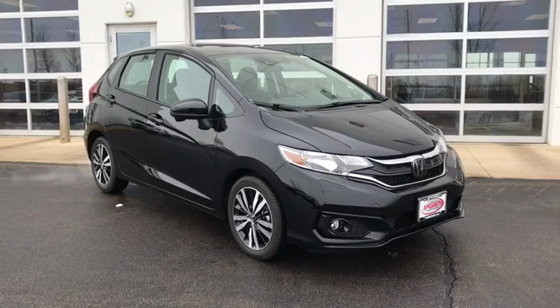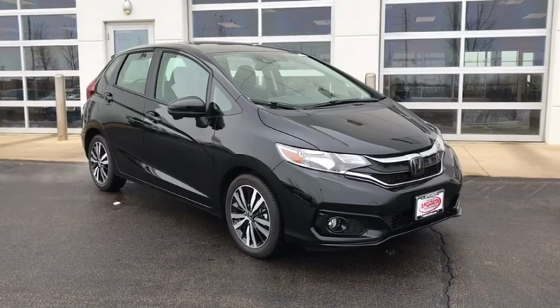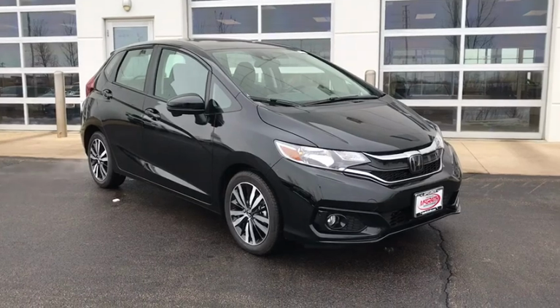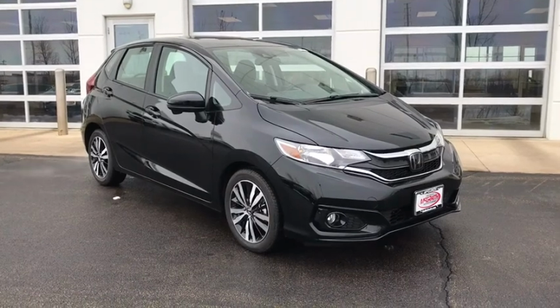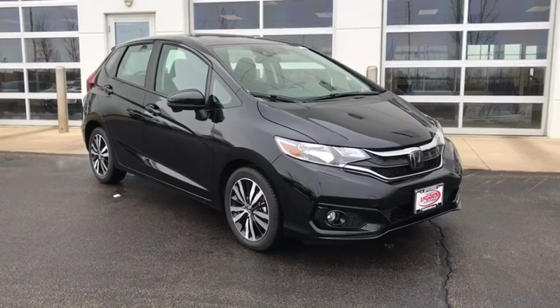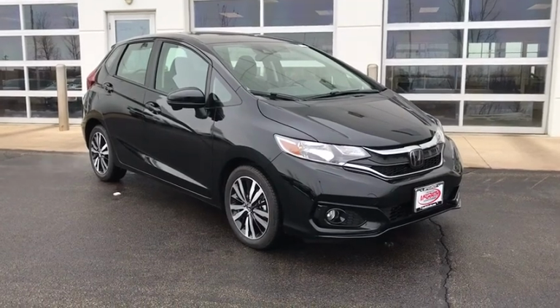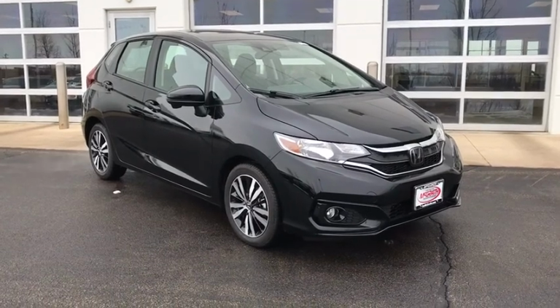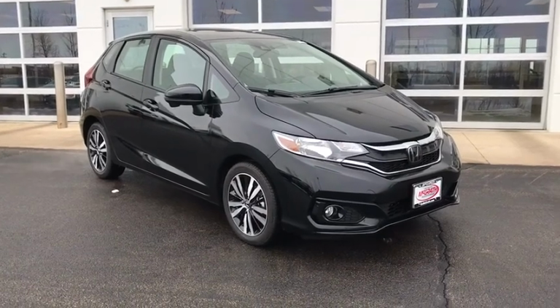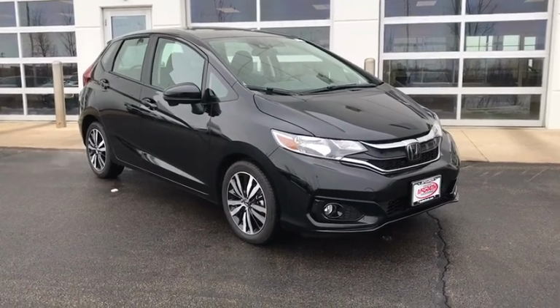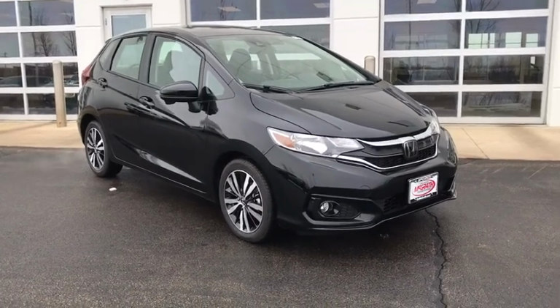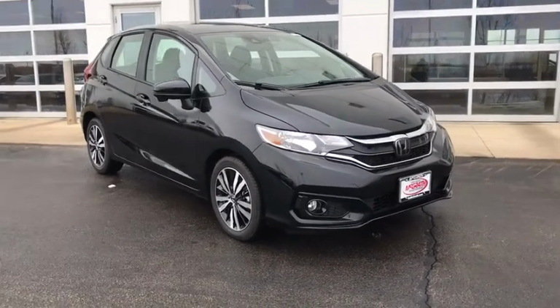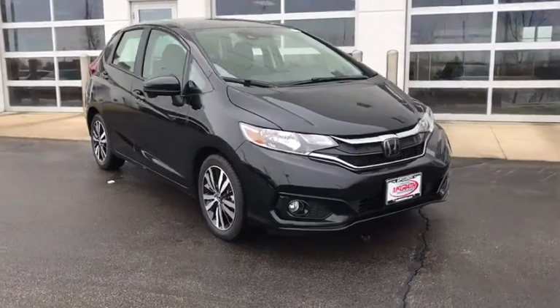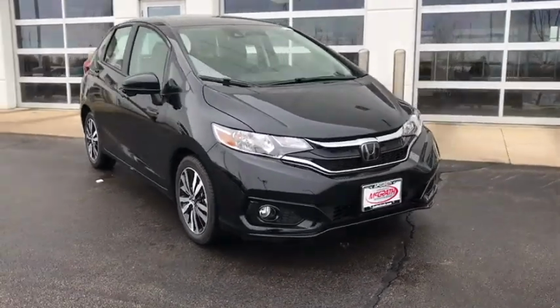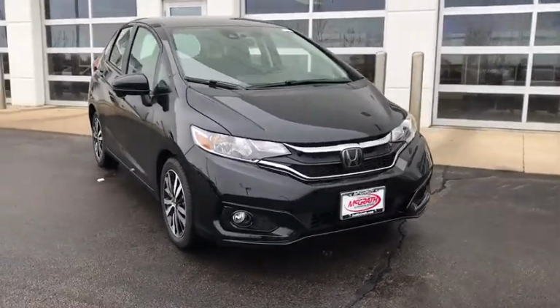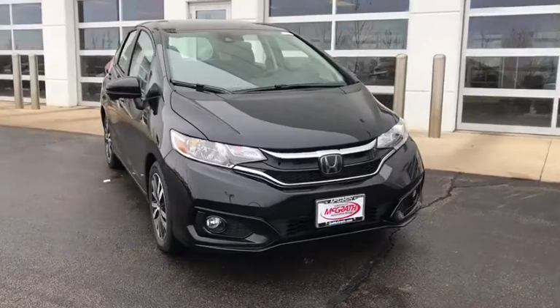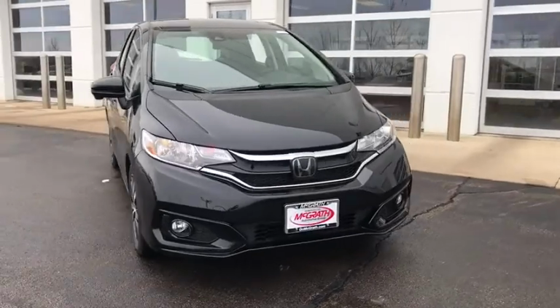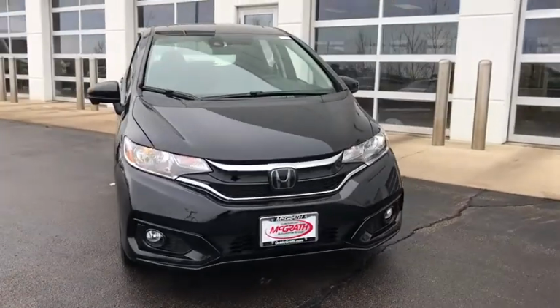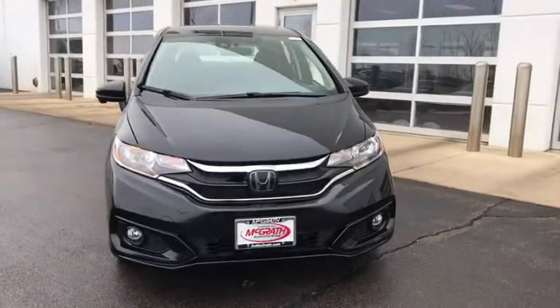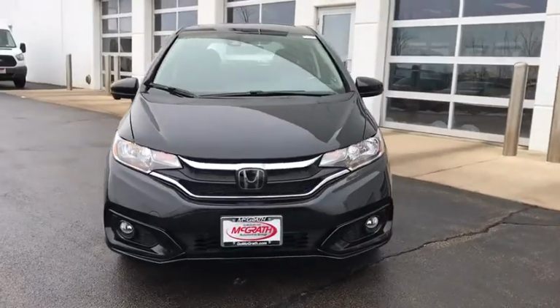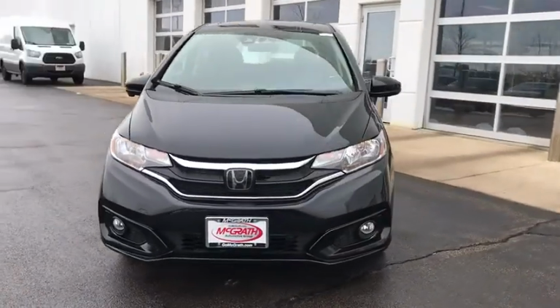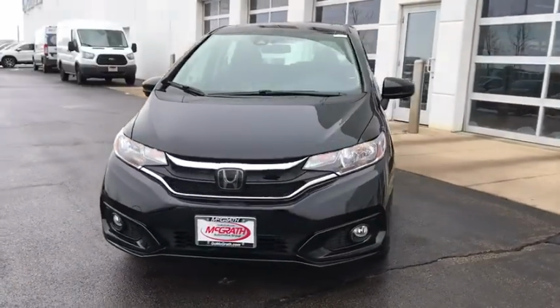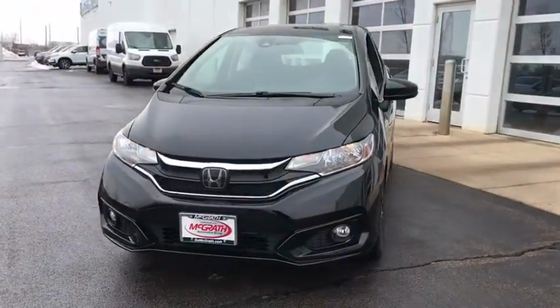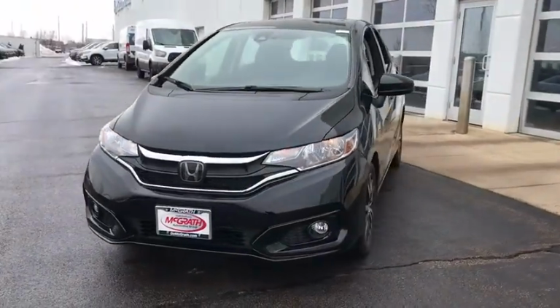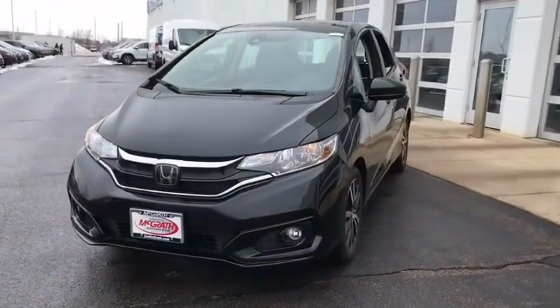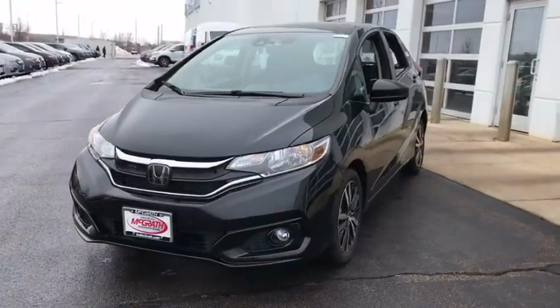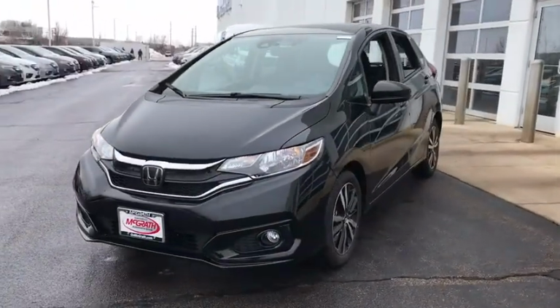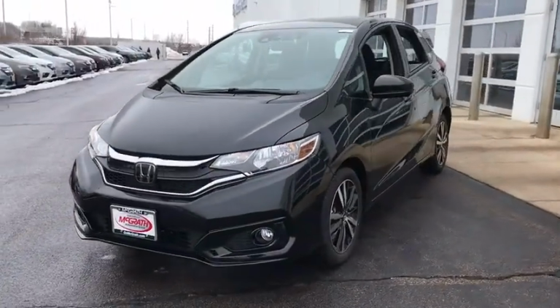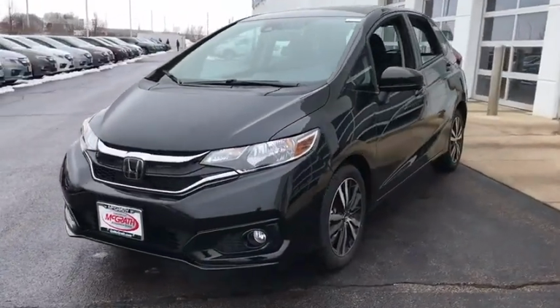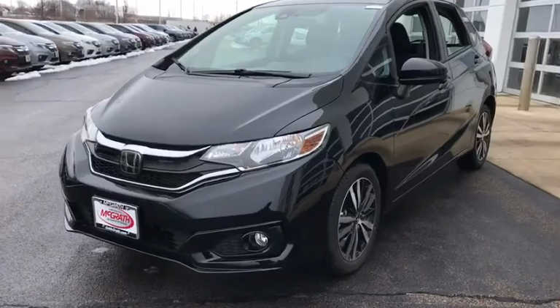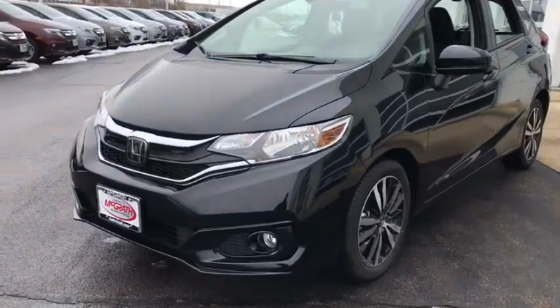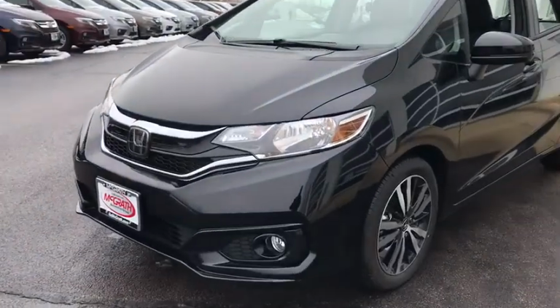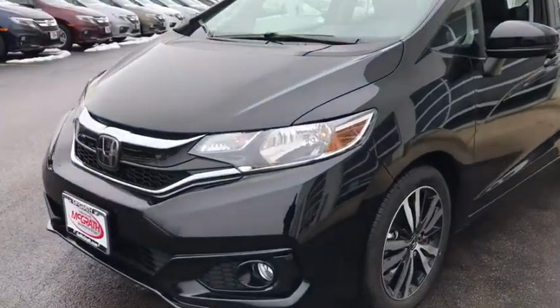Looking for the right vehicle? Check out the 2020 Honda Fit. The Fit was engineered to be useful, efficient, and reliable, but its most important attribute is its innate charm and coolness.